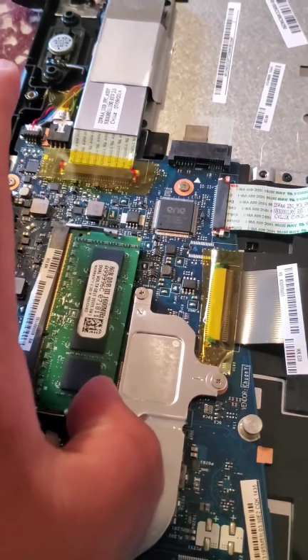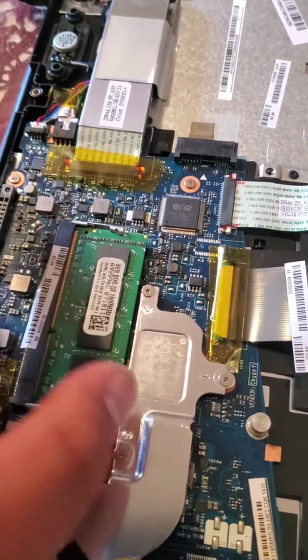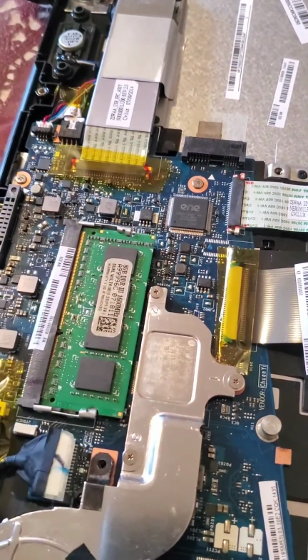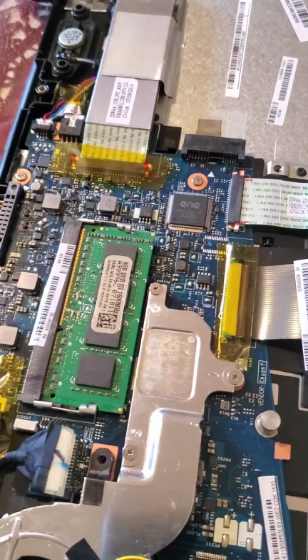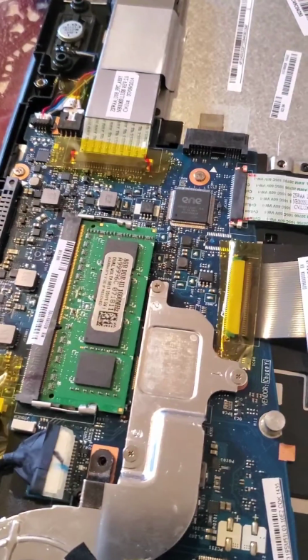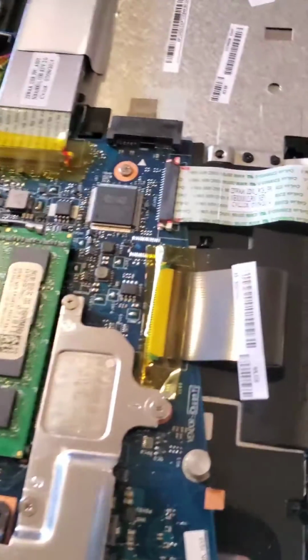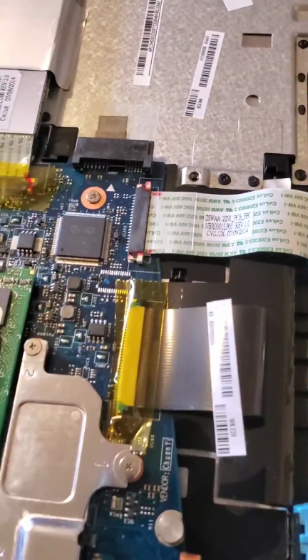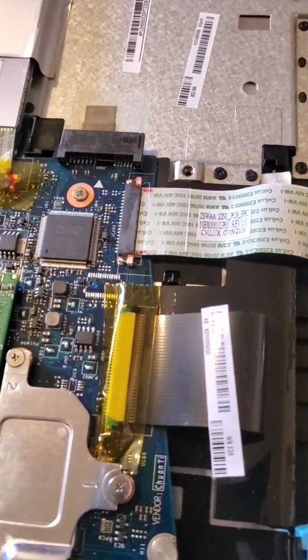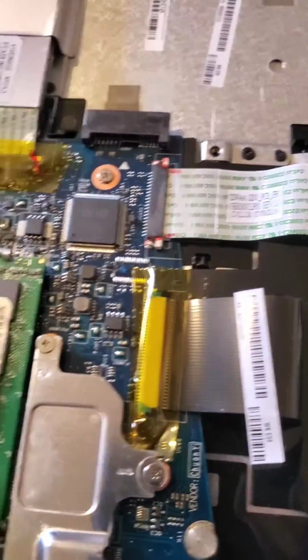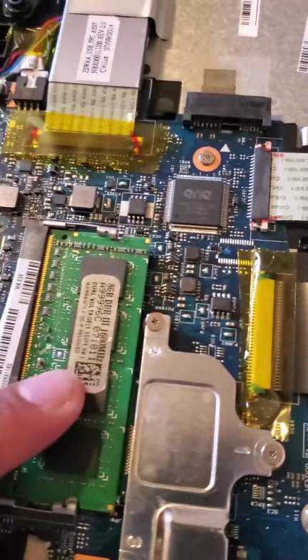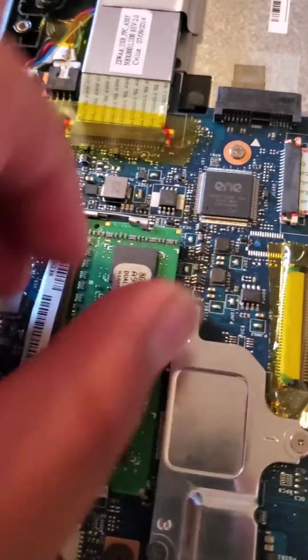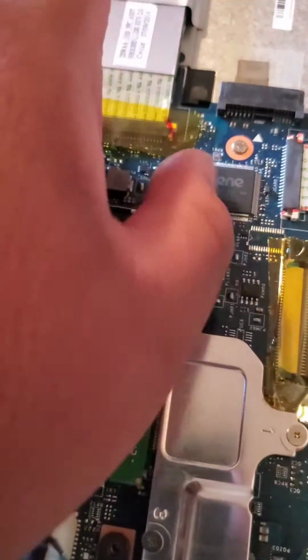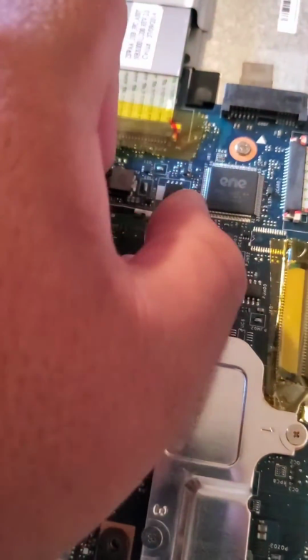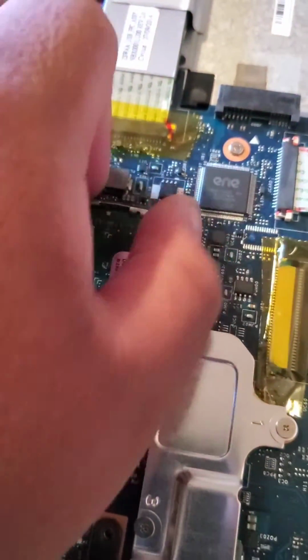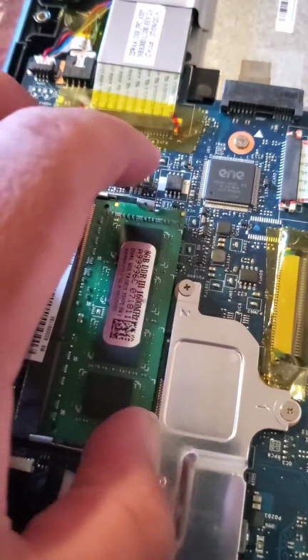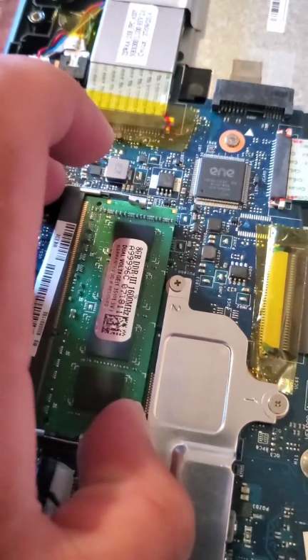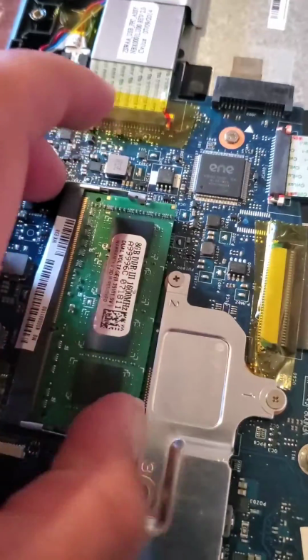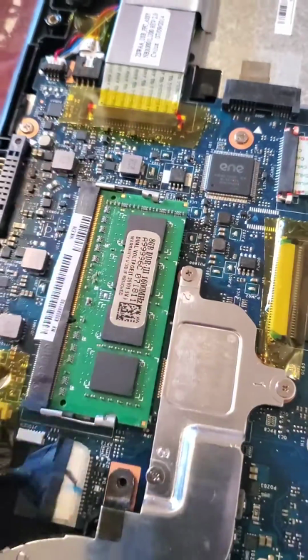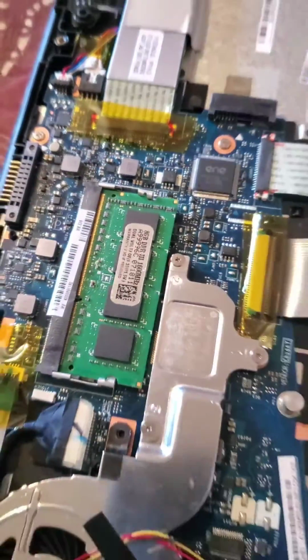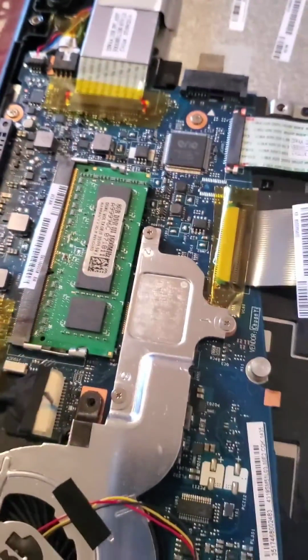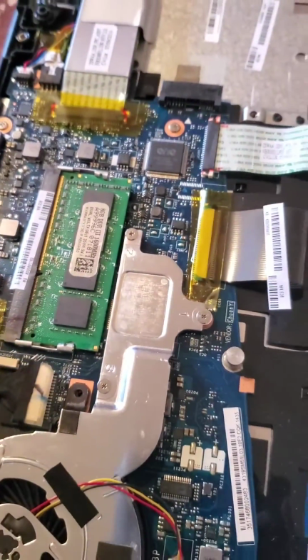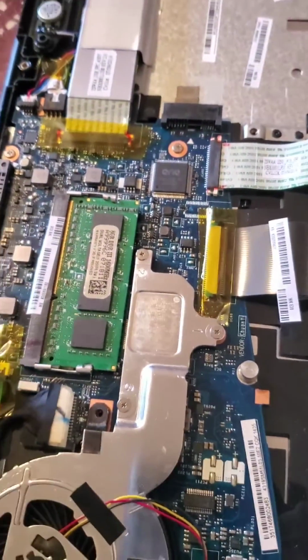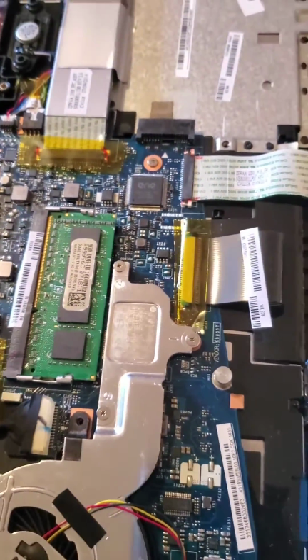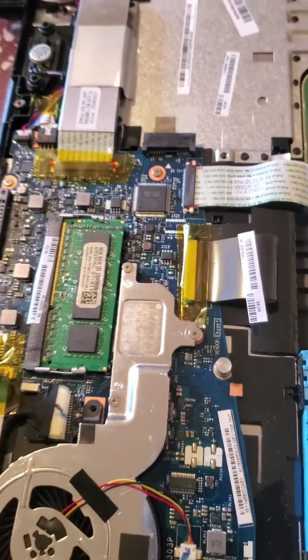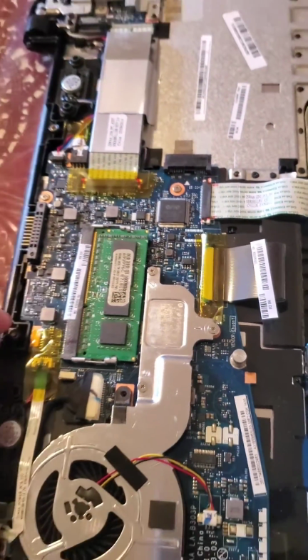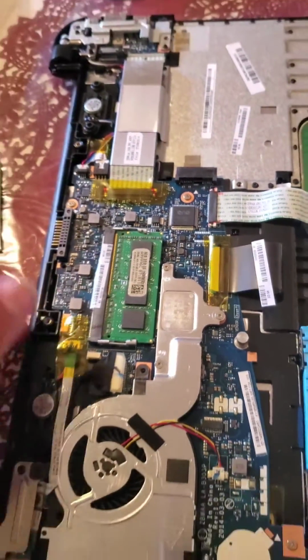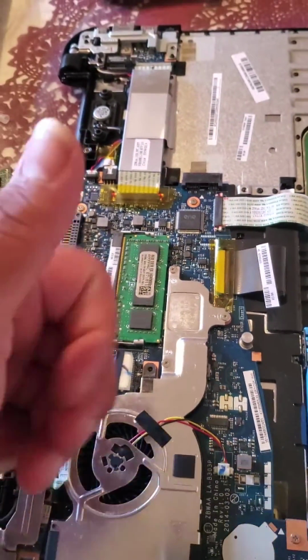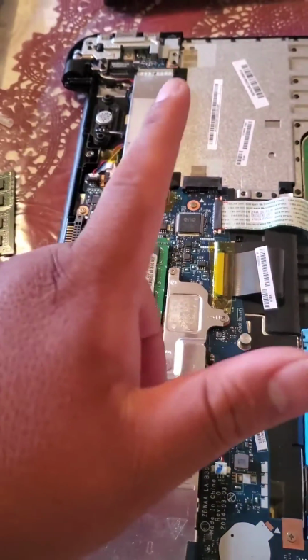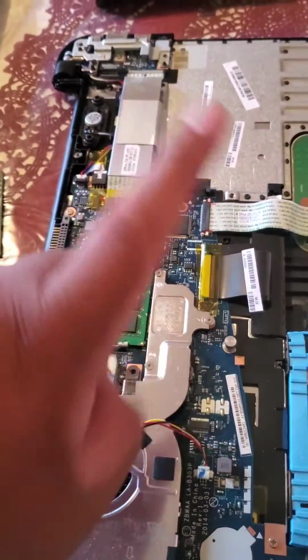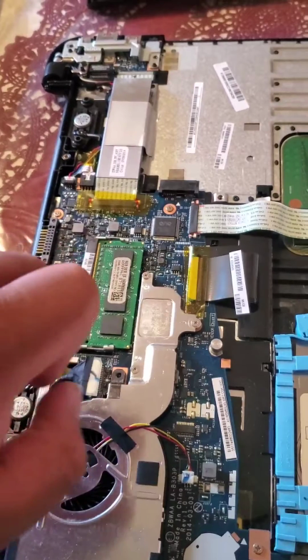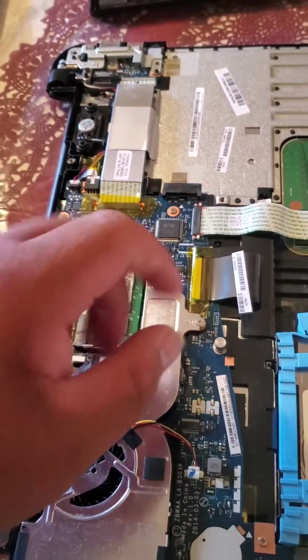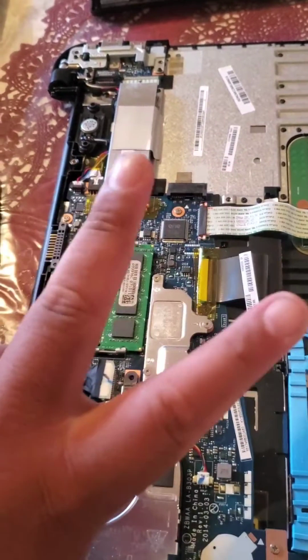And that's it — that's how to update your RAM card on your laptop. Don't forget to like, comment, and subscribe. See y'all later, peace.